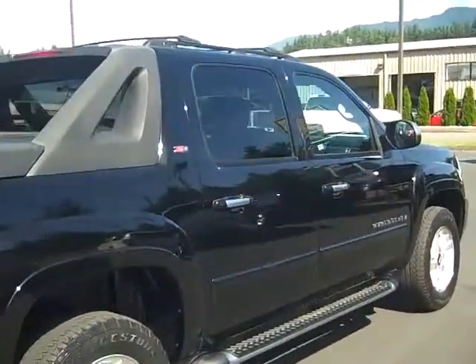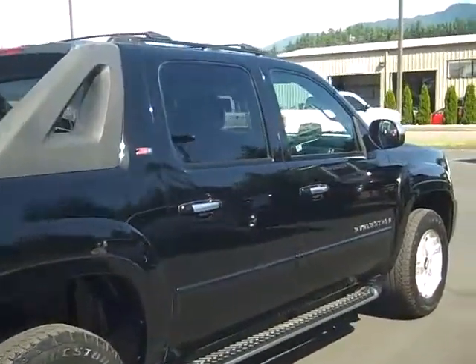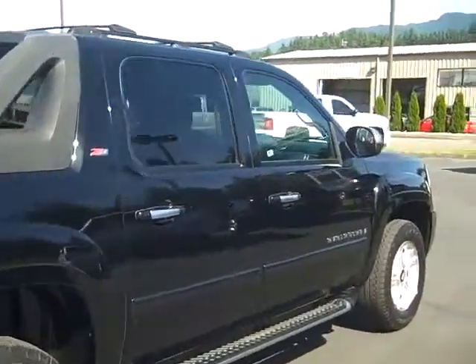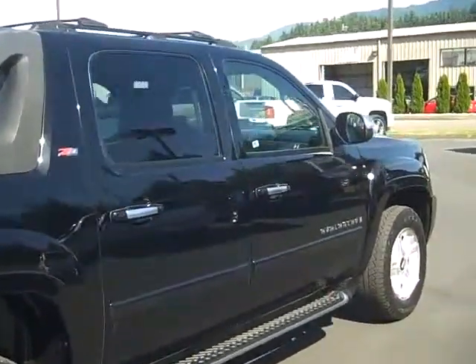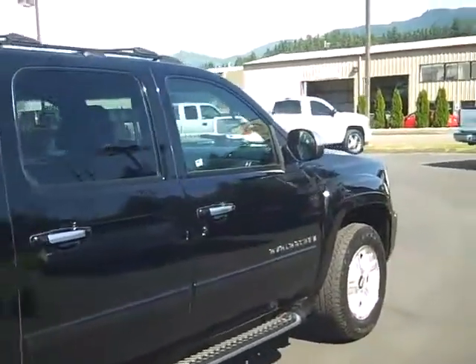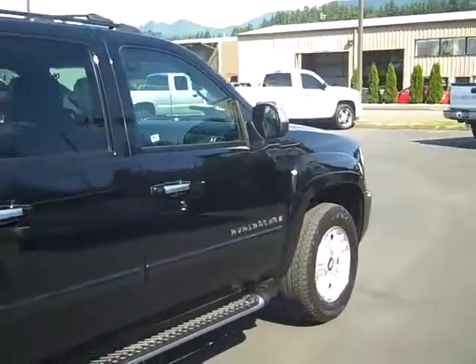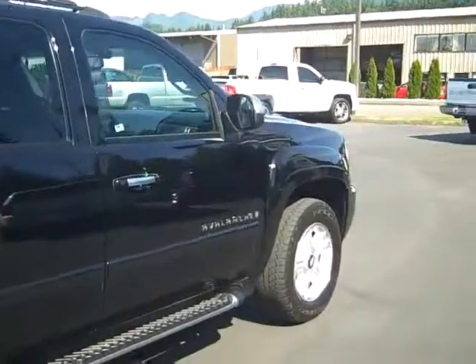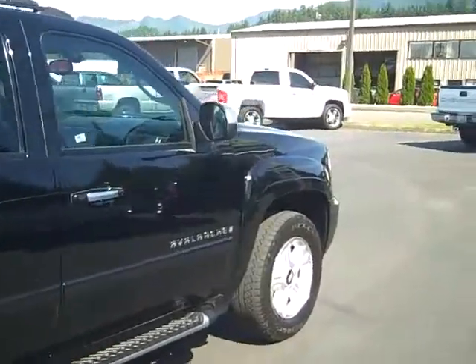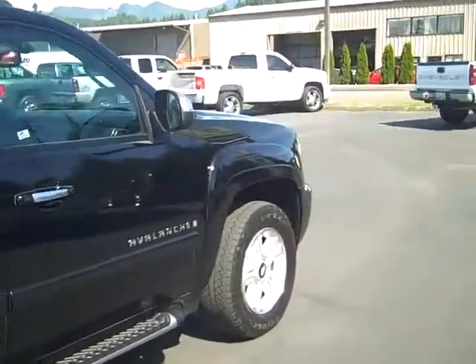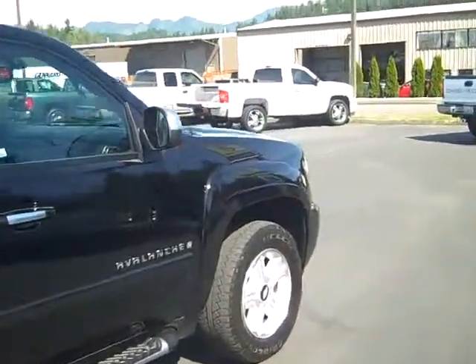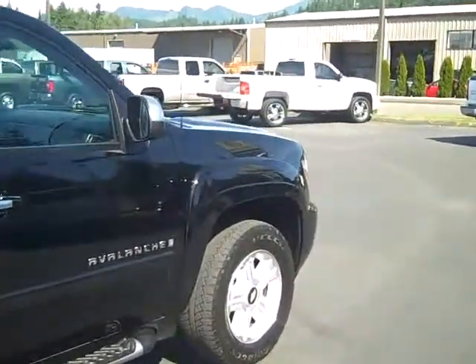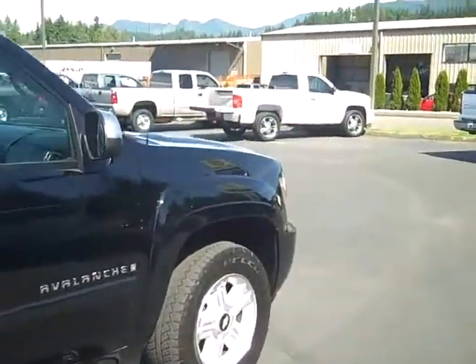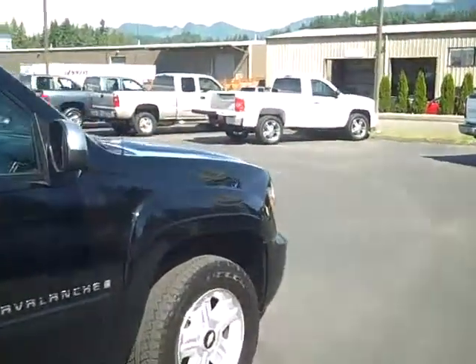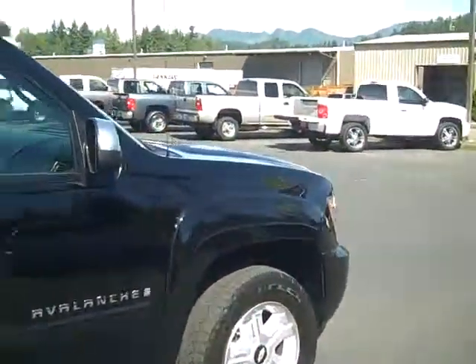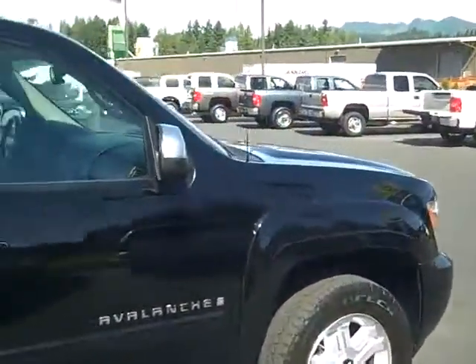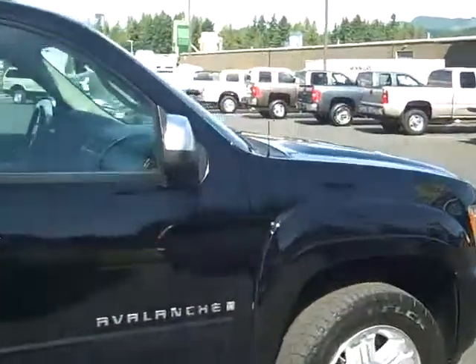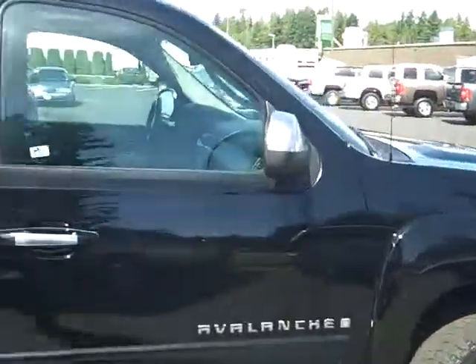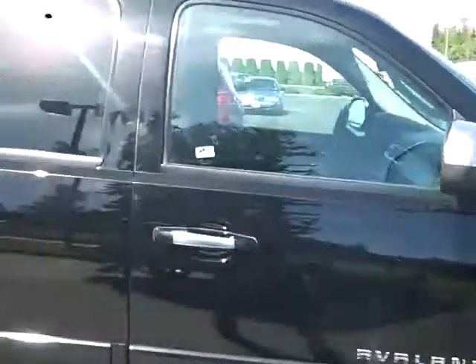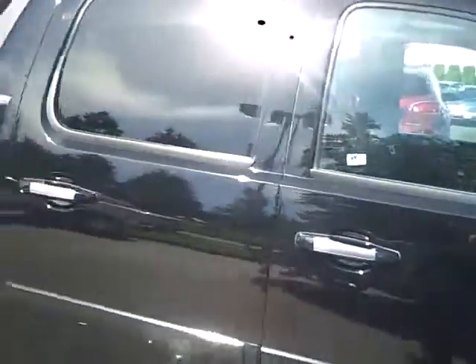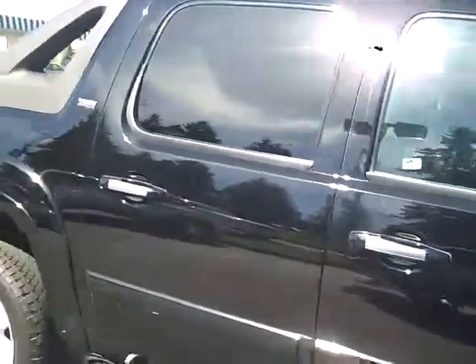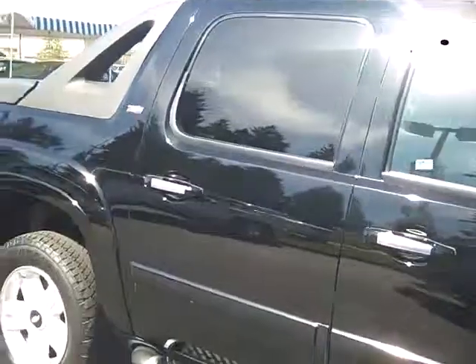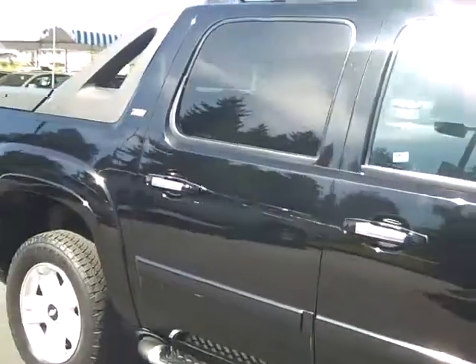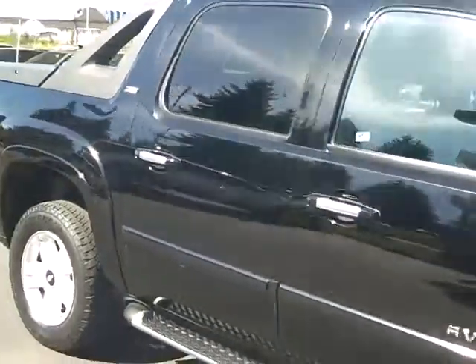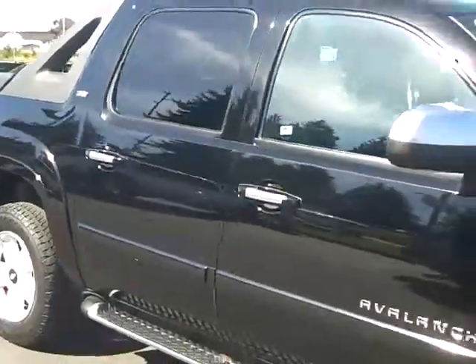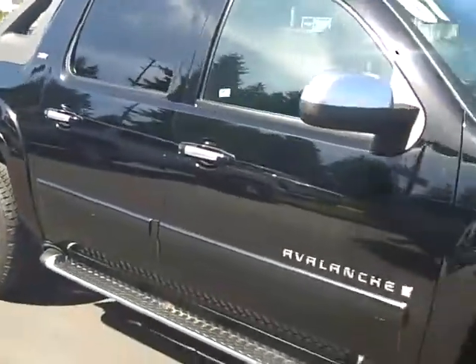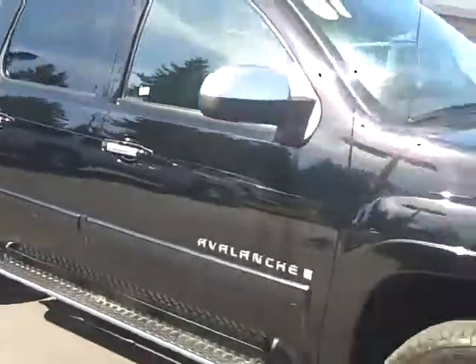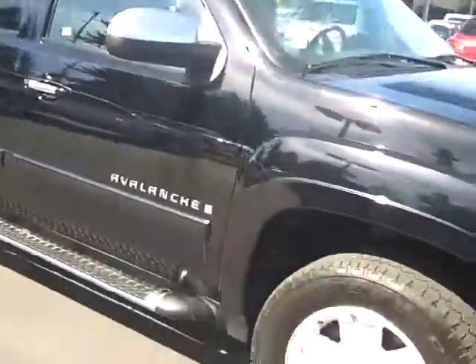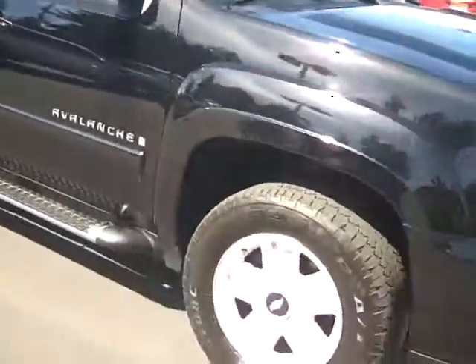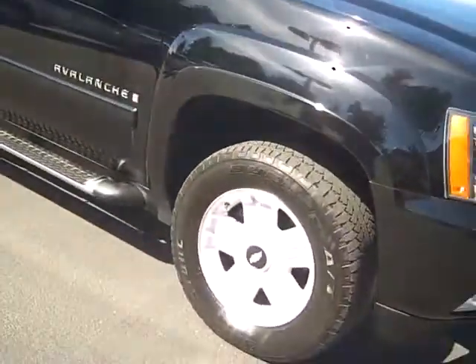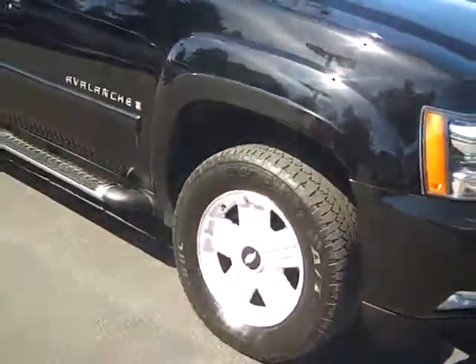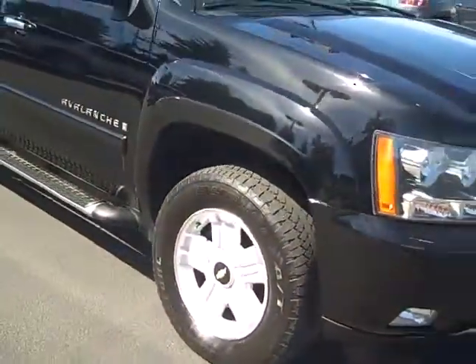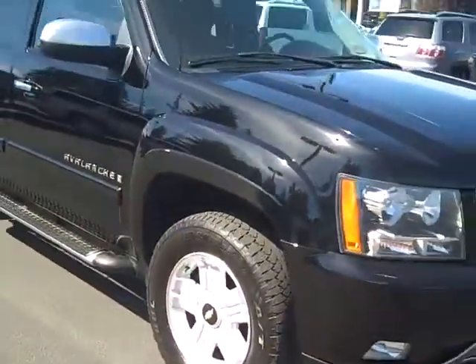So we come along the passenger side here, no major dents or major scratches, just a clean-looking truck. Got the special wheels right there as well.